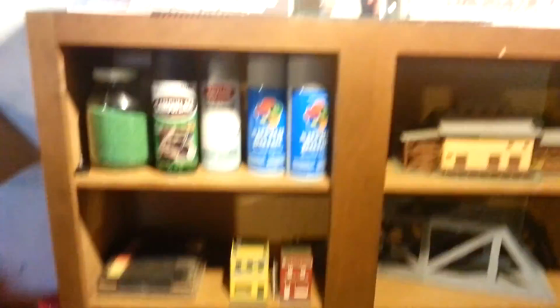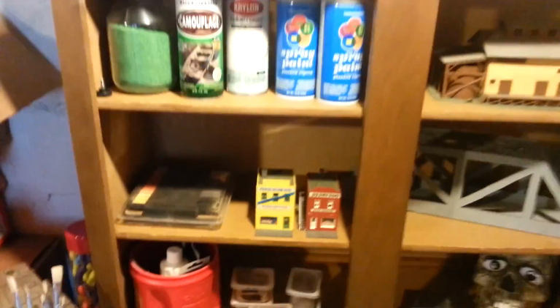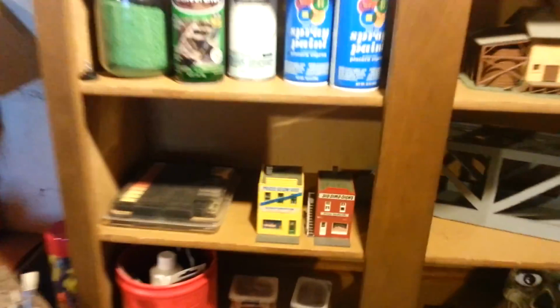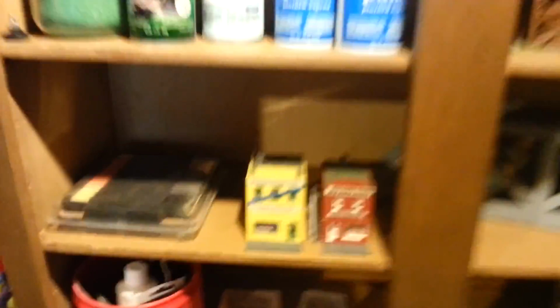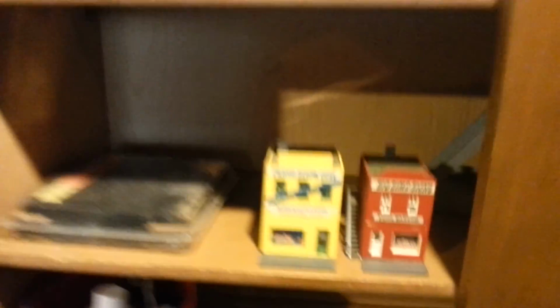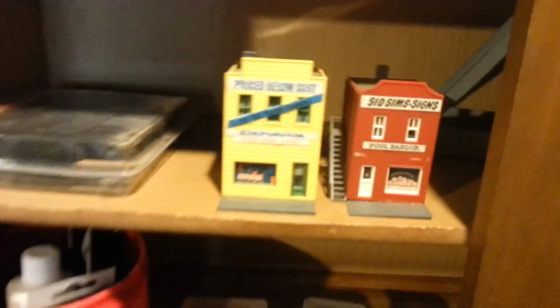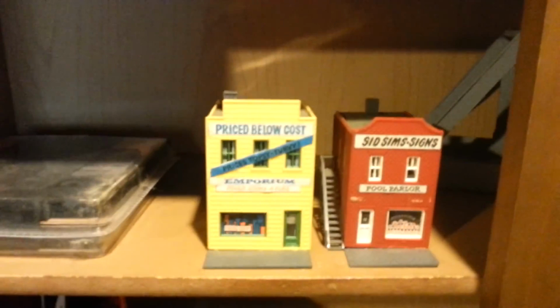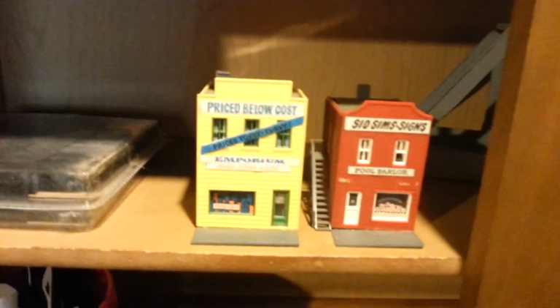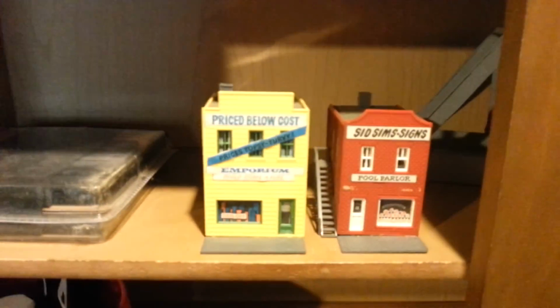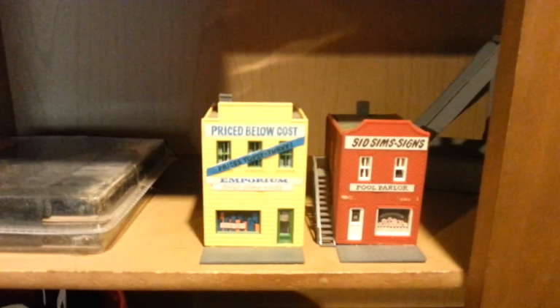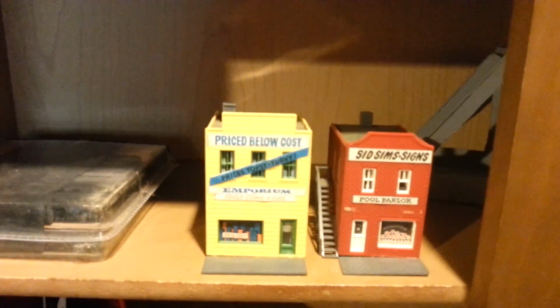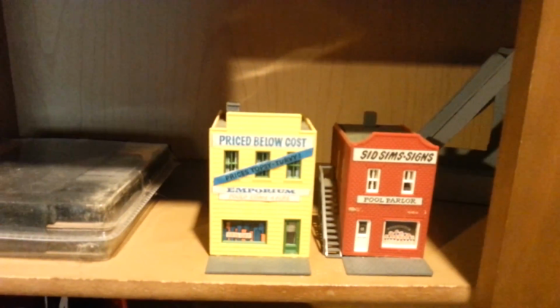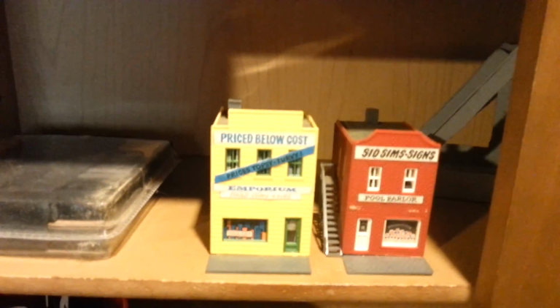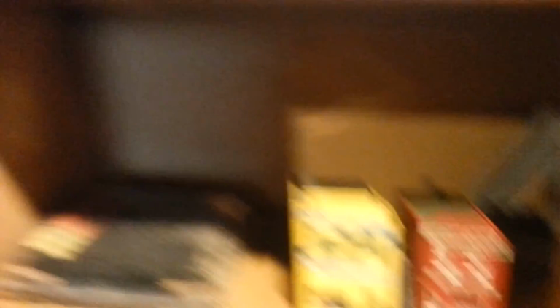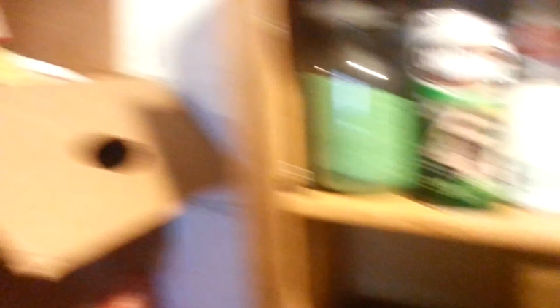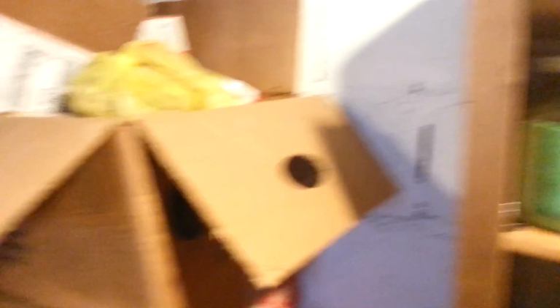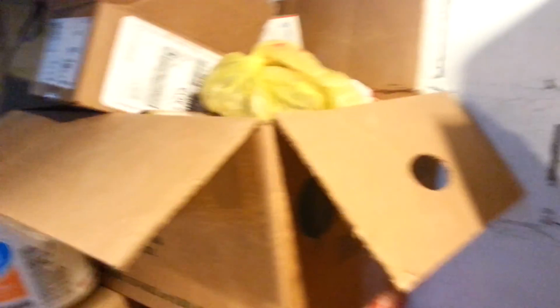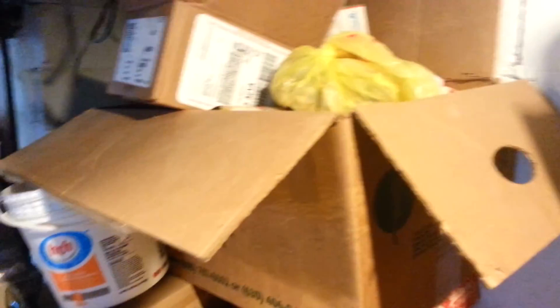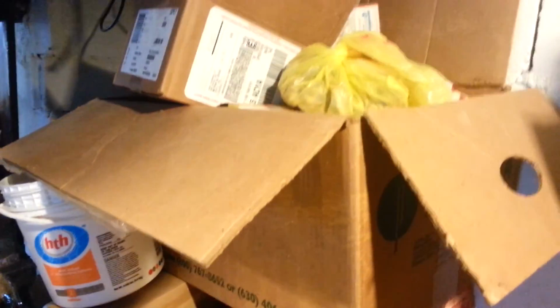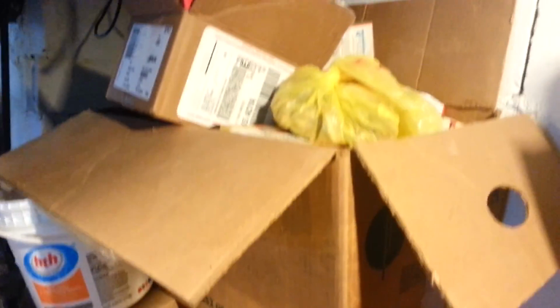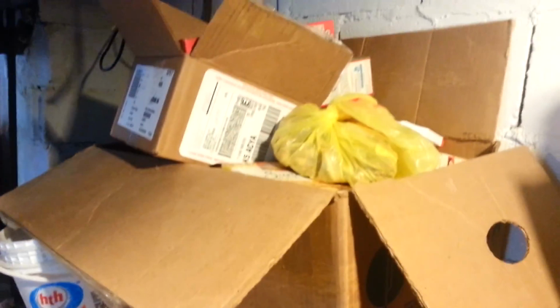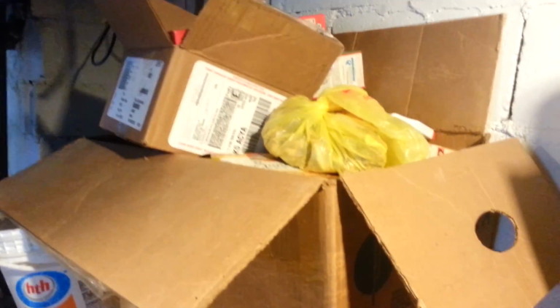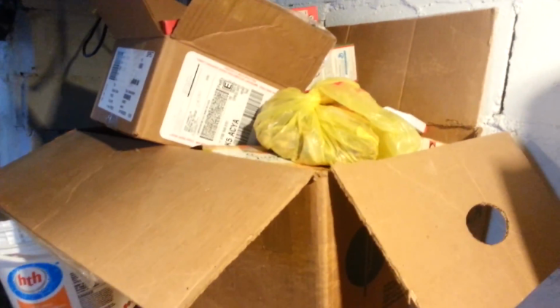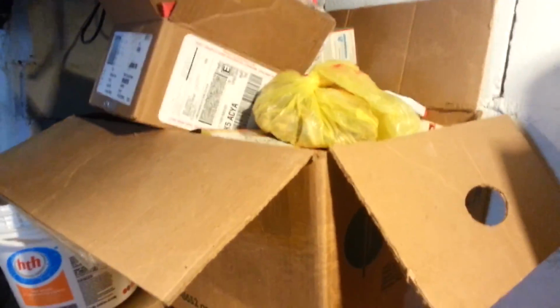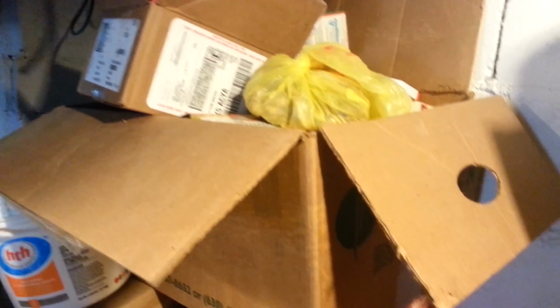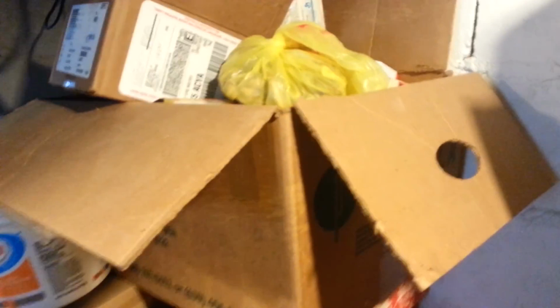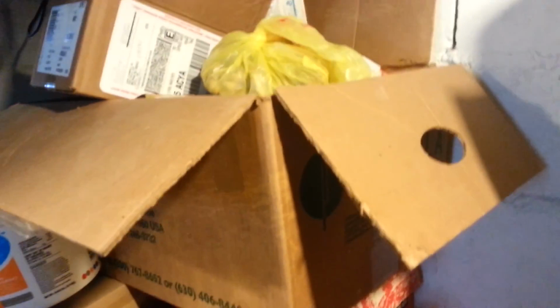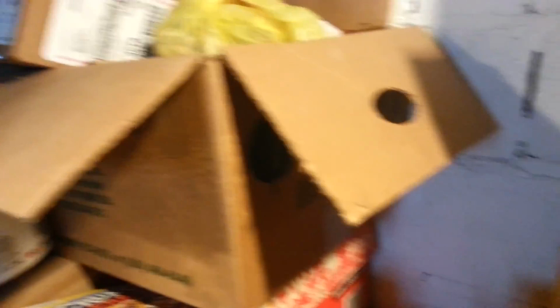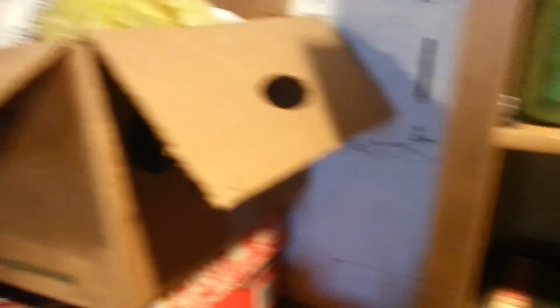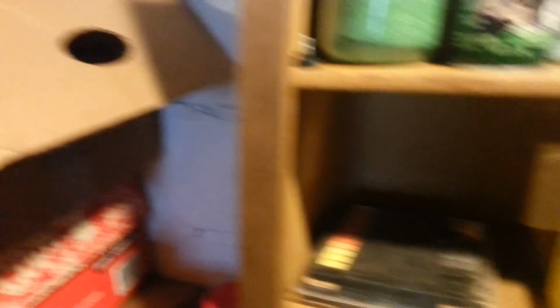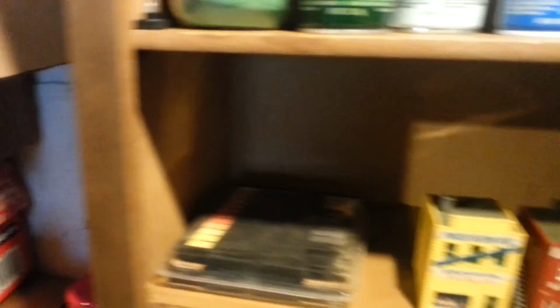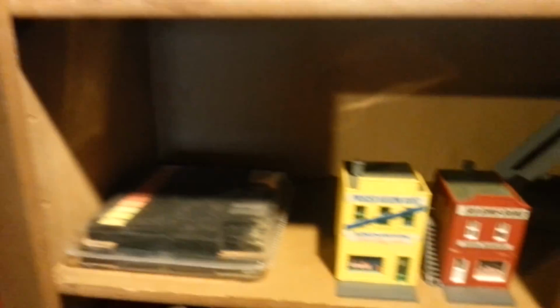And I got these little buildings from my pop. I got a whole box right here that's just full of stuff I haven't even gone through yet.